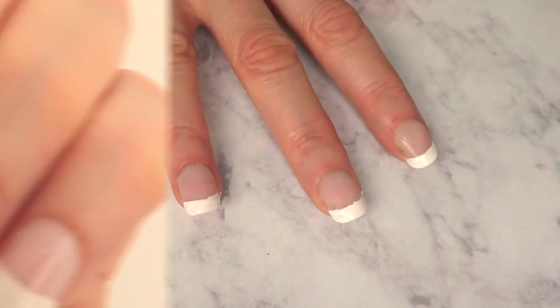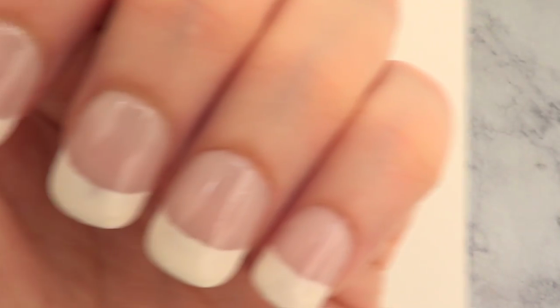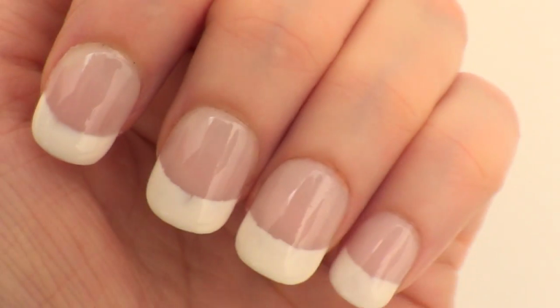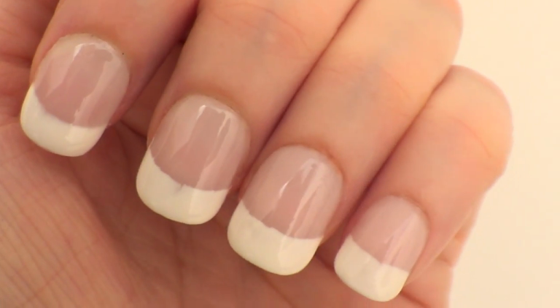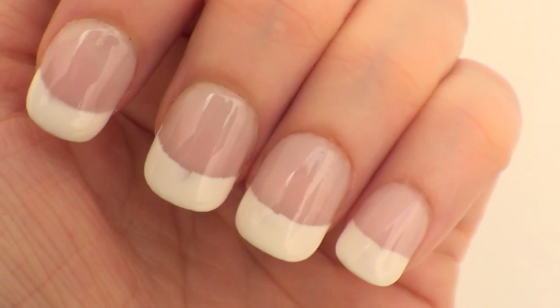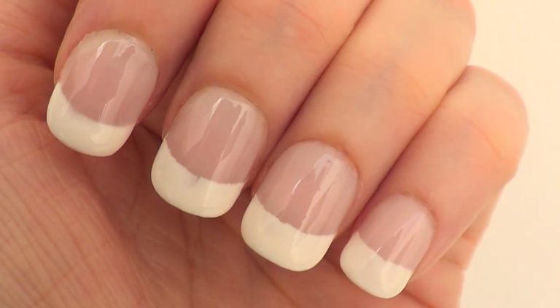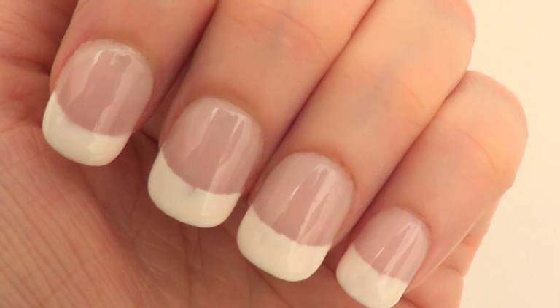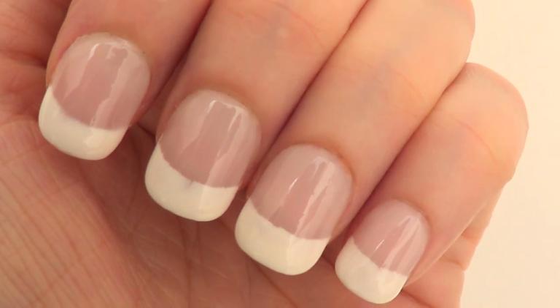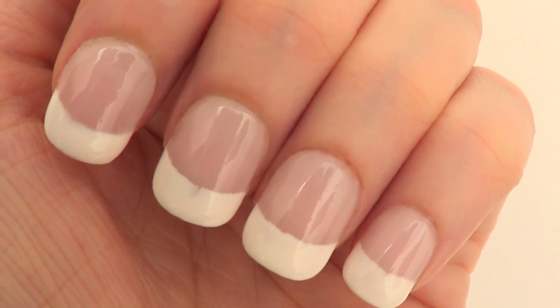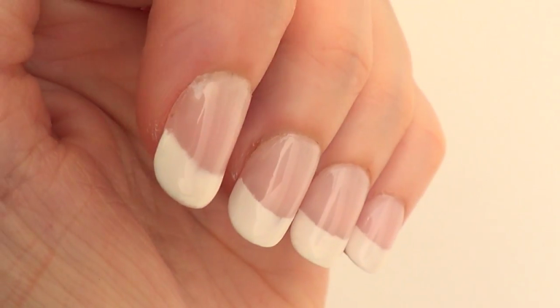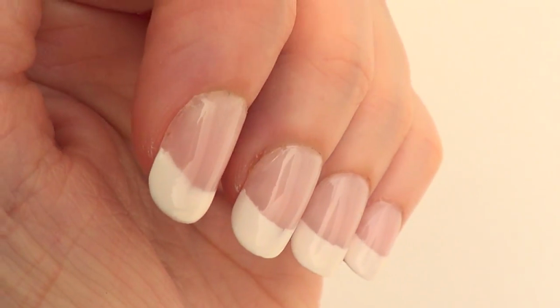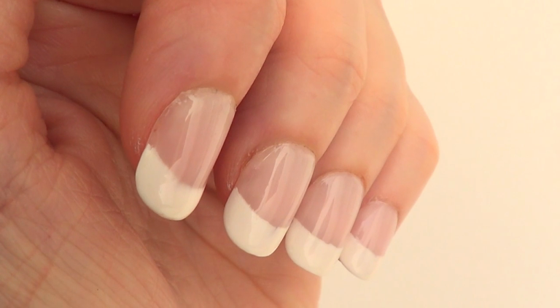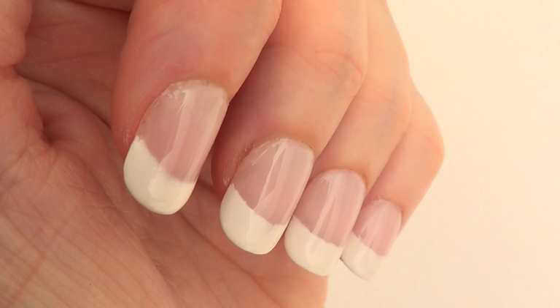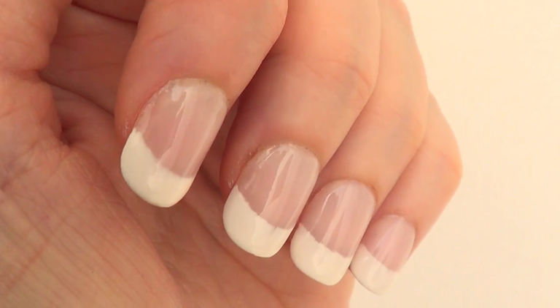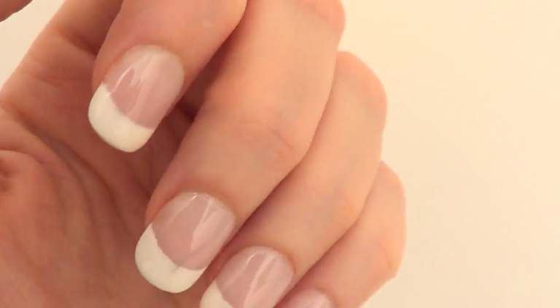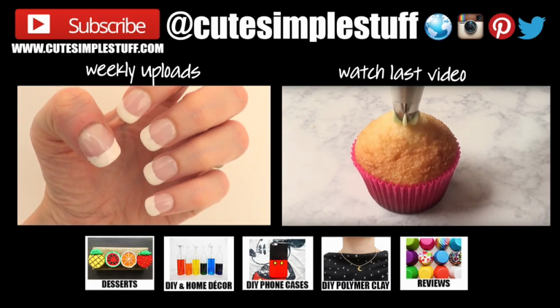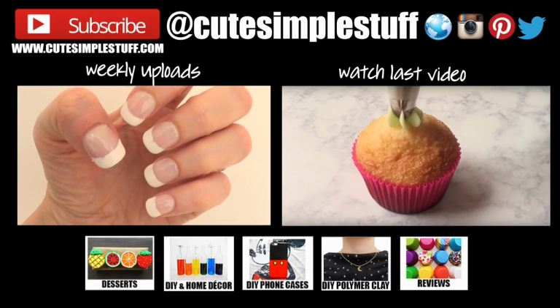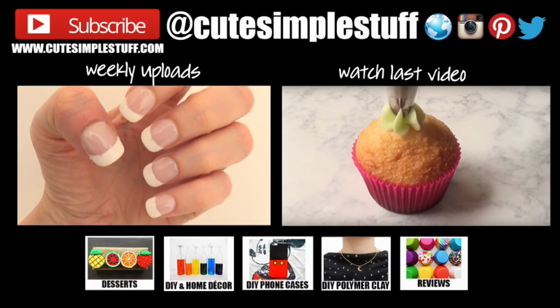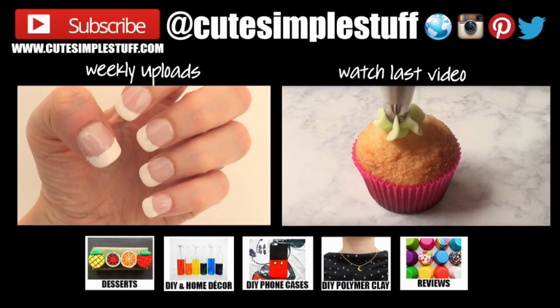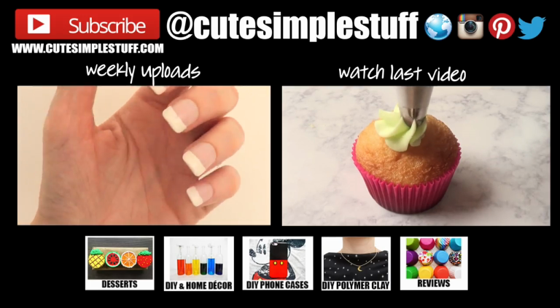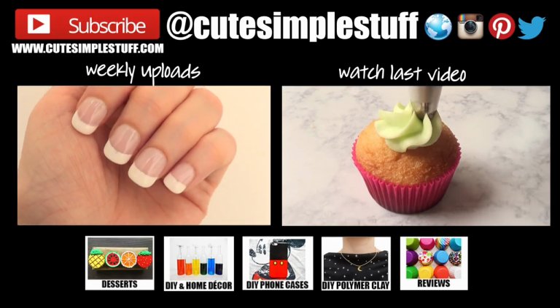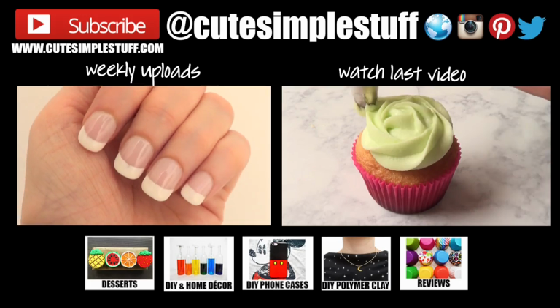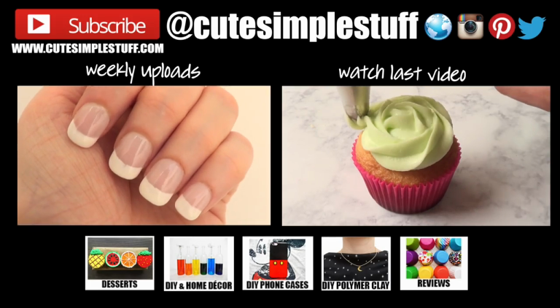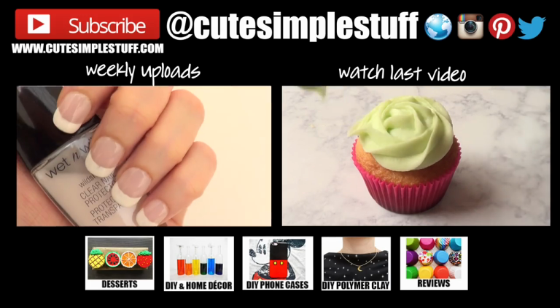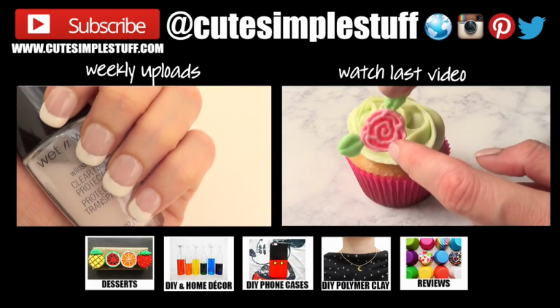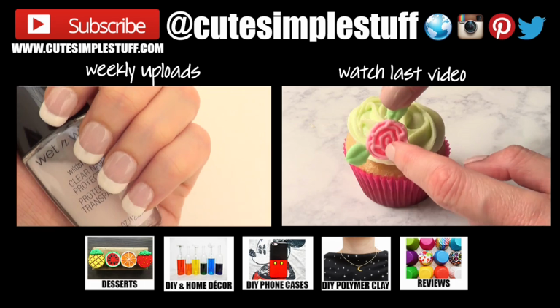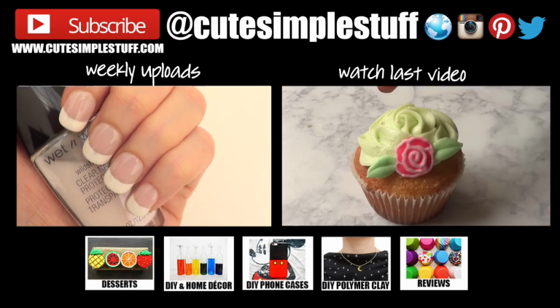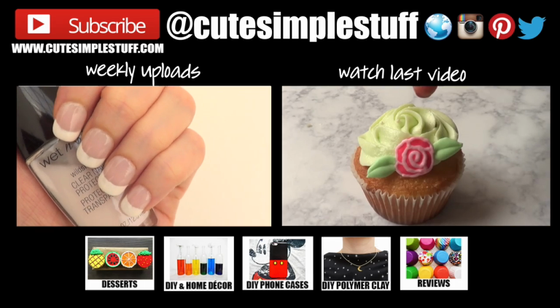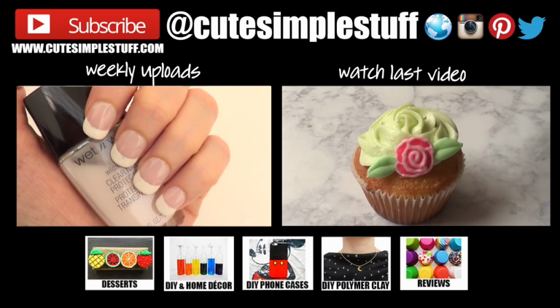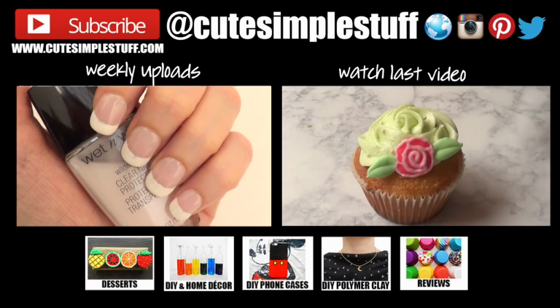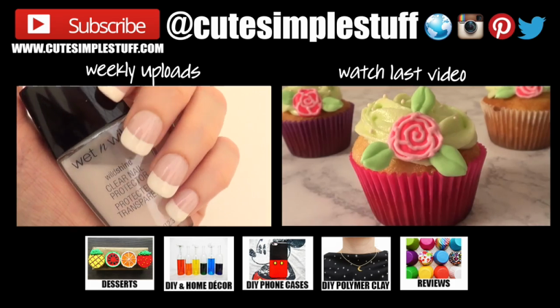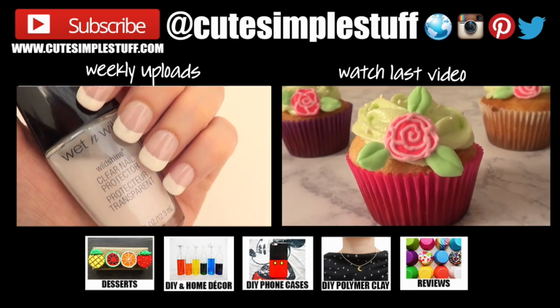Thank you so much for watching. If you like this hack and you would like me to make more, give this video a thumbs up and let me know down below. Don't forget to subscribe so you know when I upload. Thank you so much for watching. I'll talk to you on Friday. Take care. Bye guys.